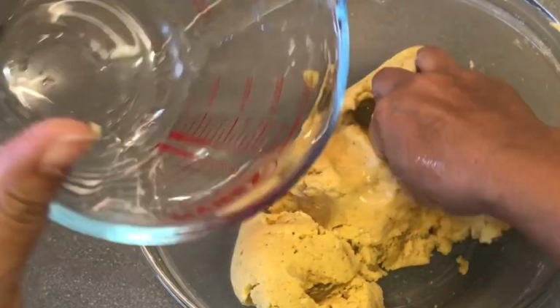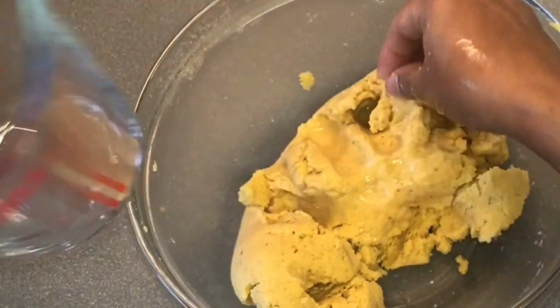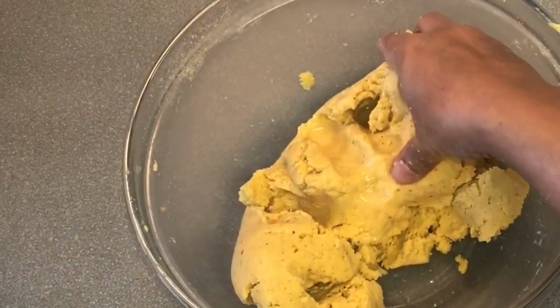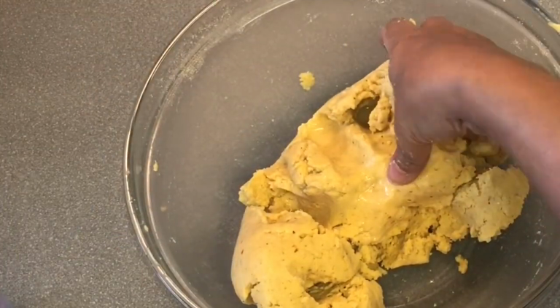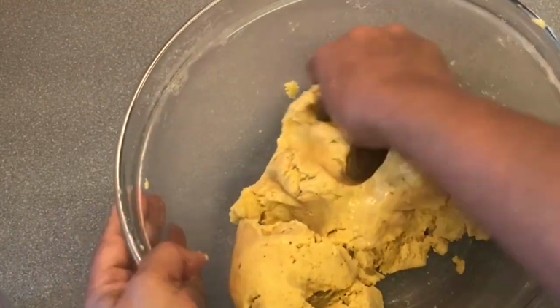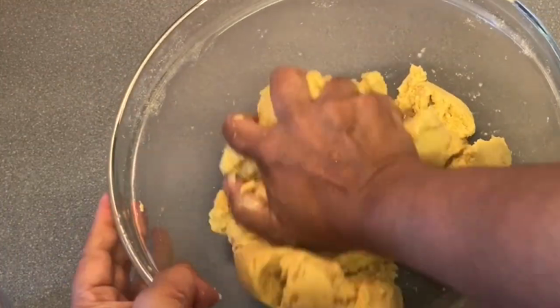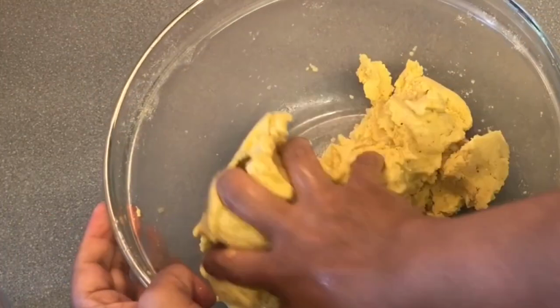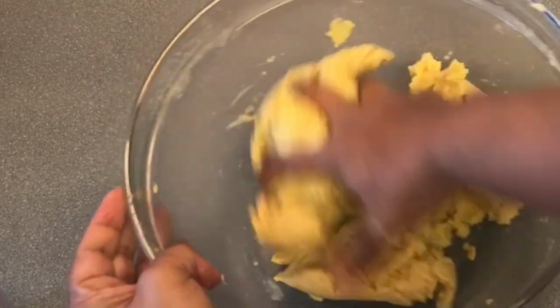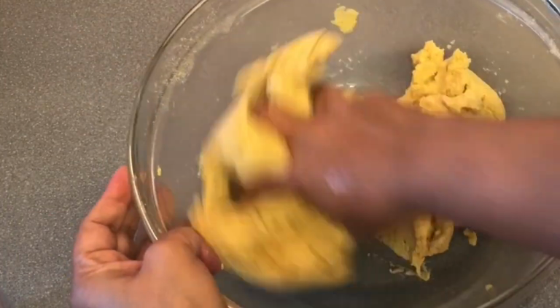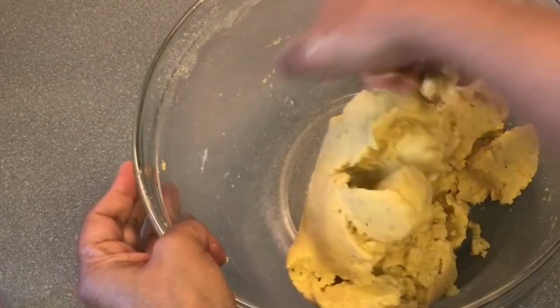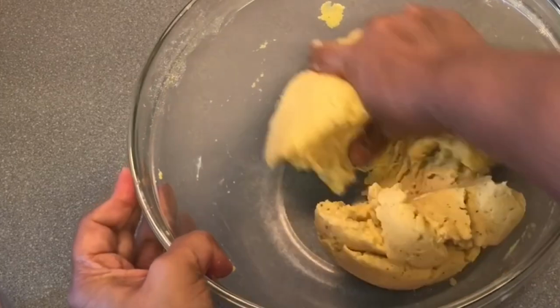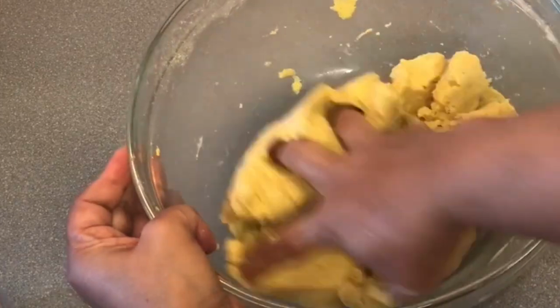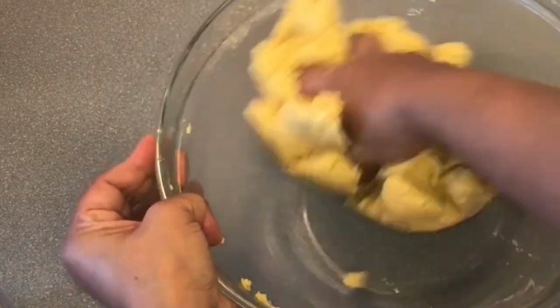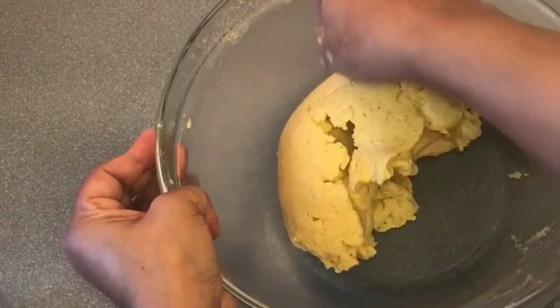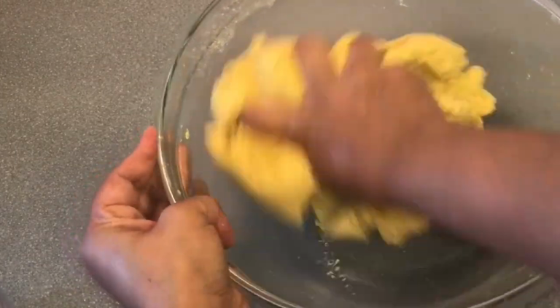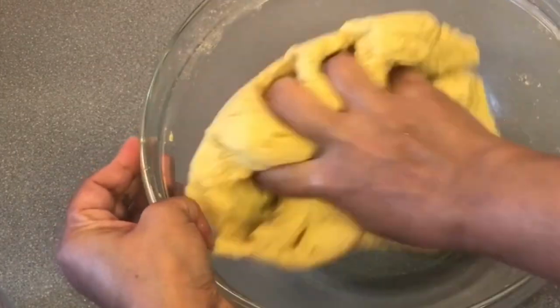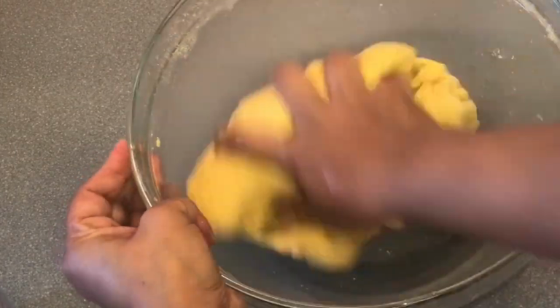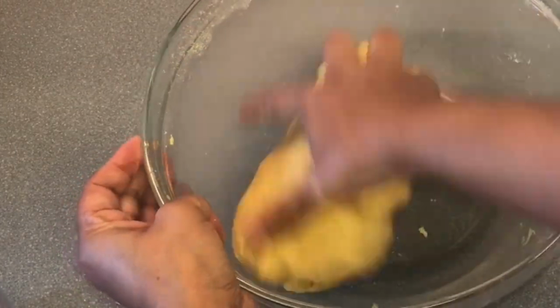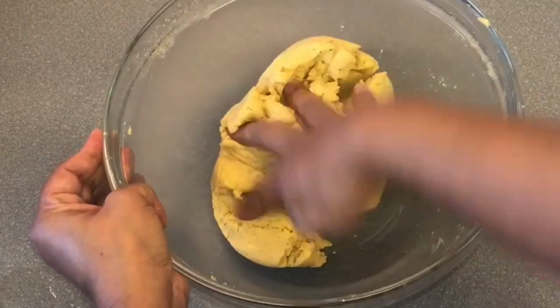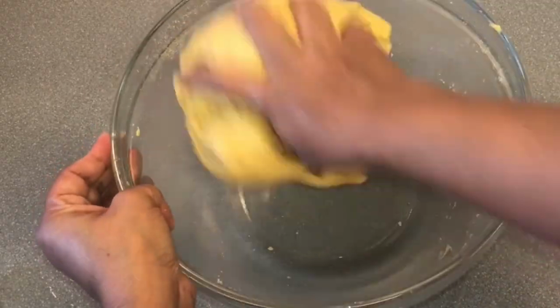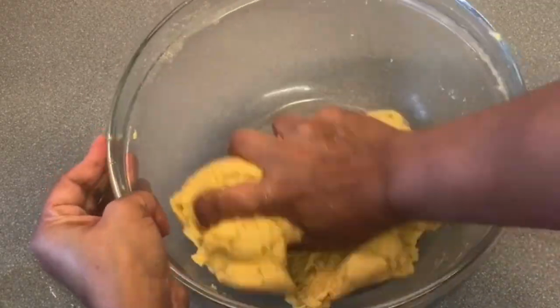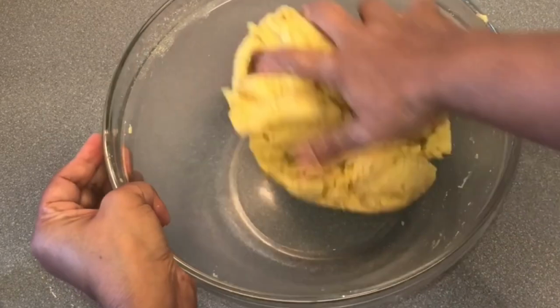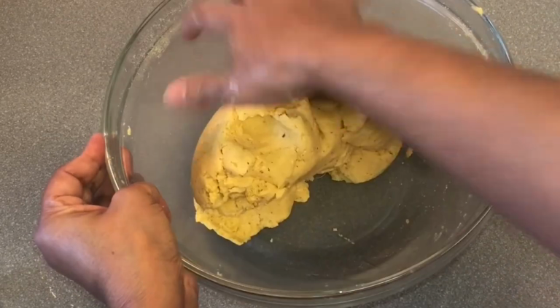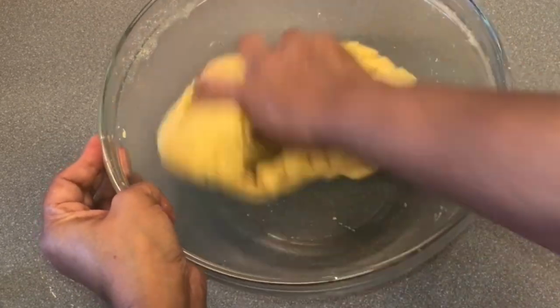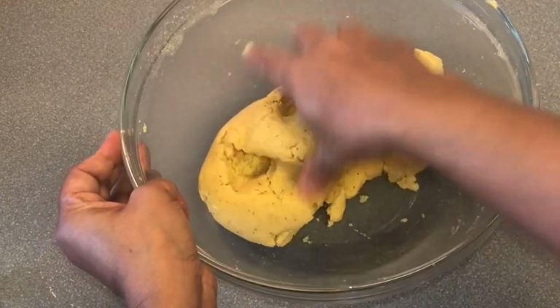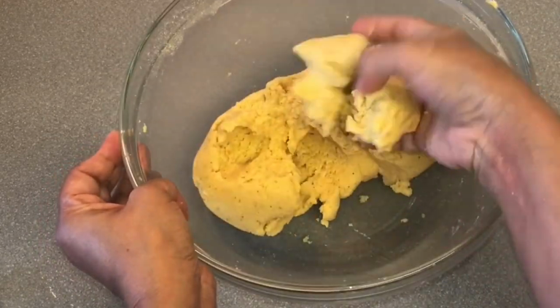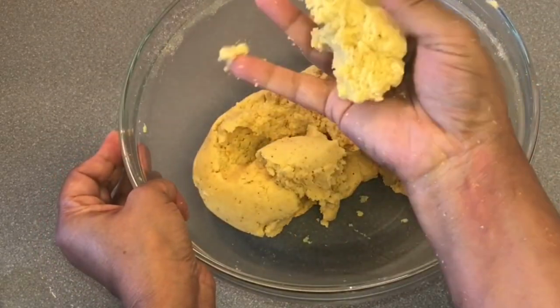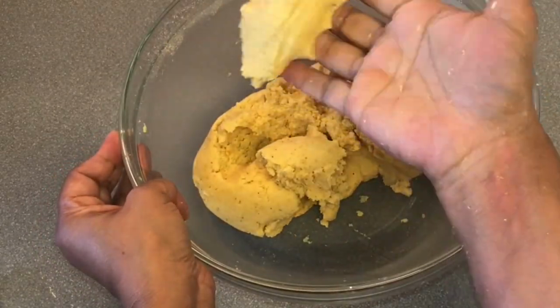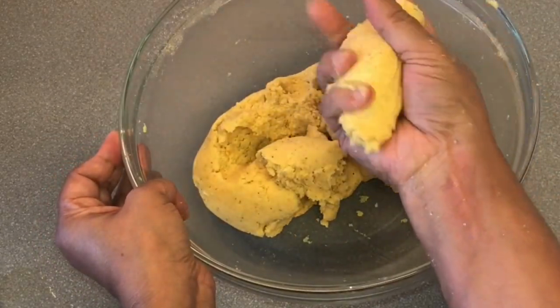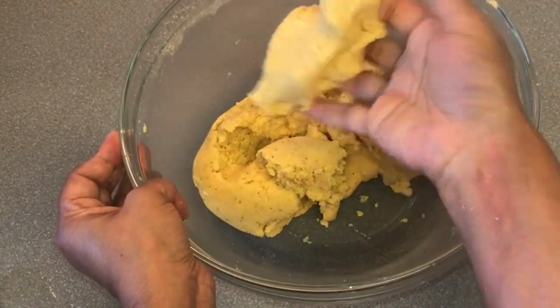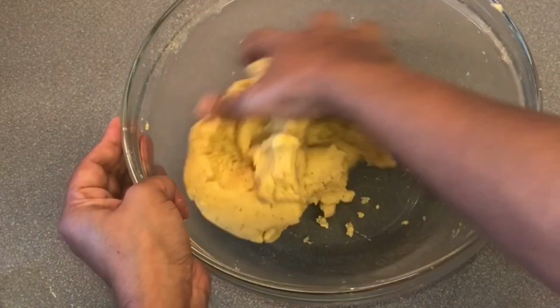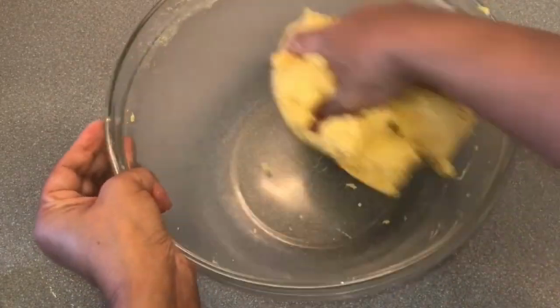Take your time and knead it really well. You can see the binding now. I used all of the water, which was 2 cups. You might need a bit more or less. We are going to make a soft dough. Now our dough is ready — you can see the texture.